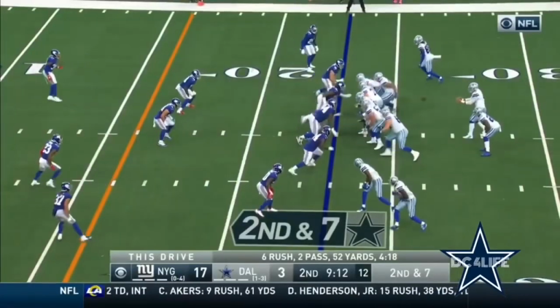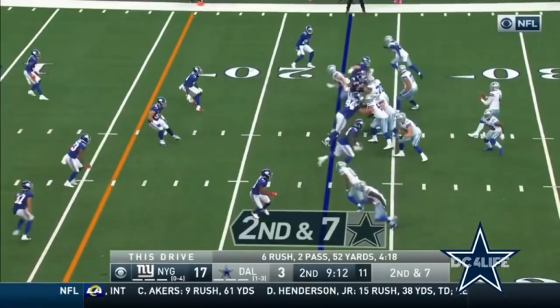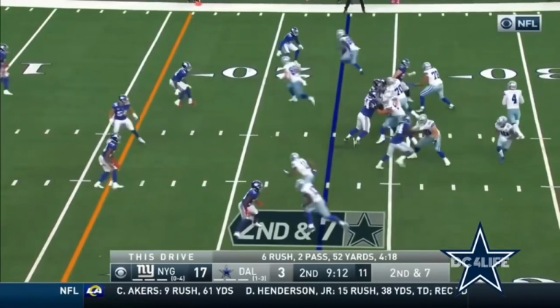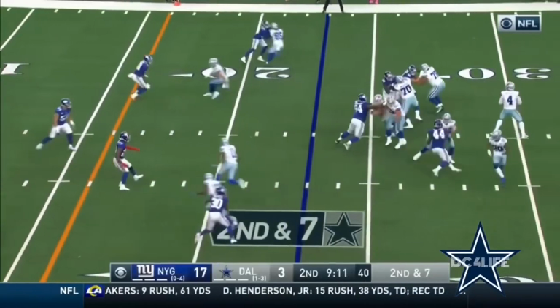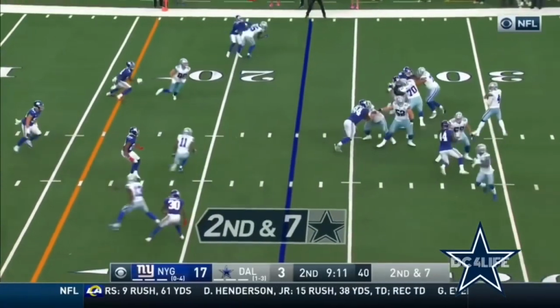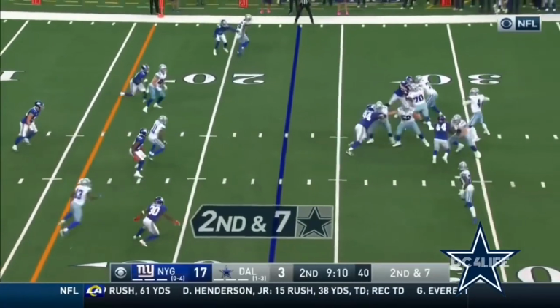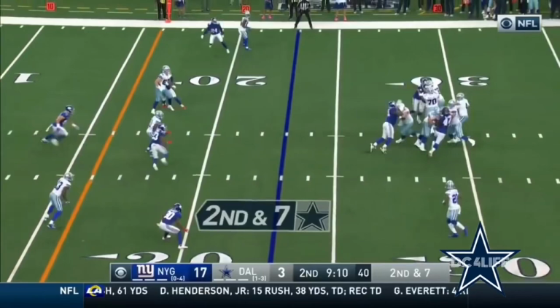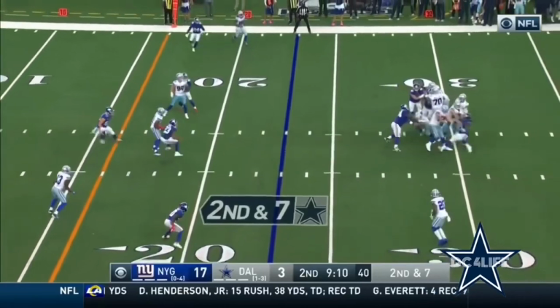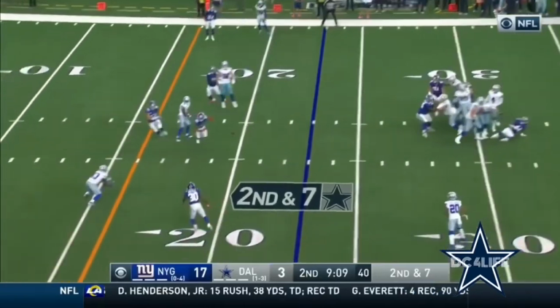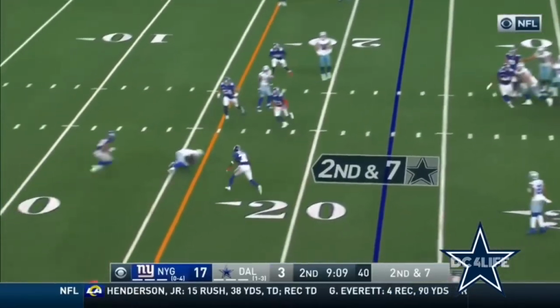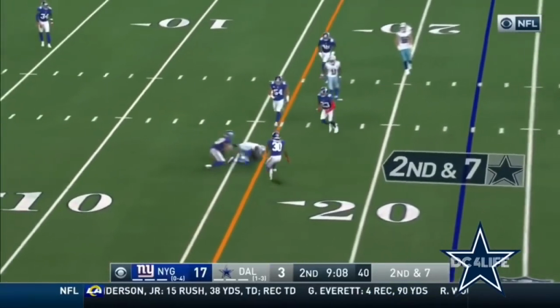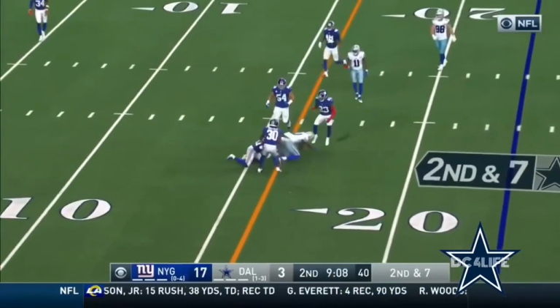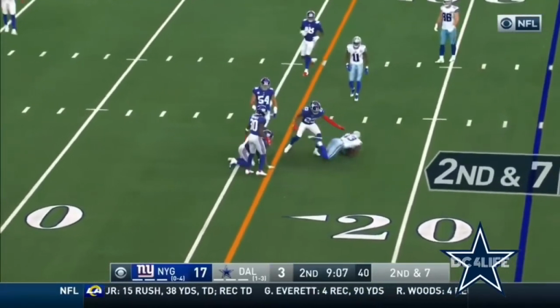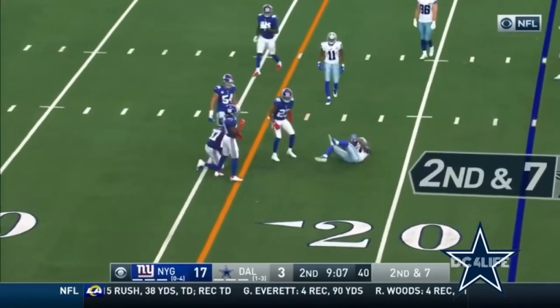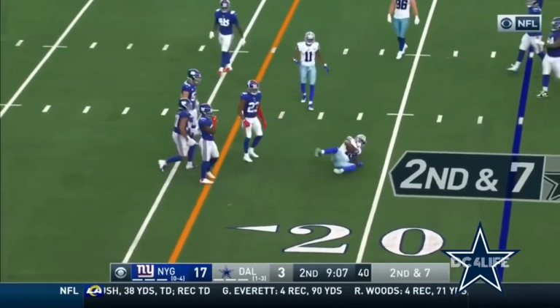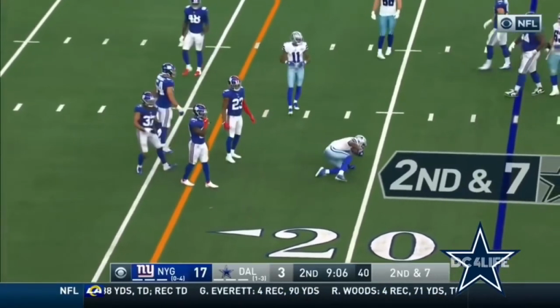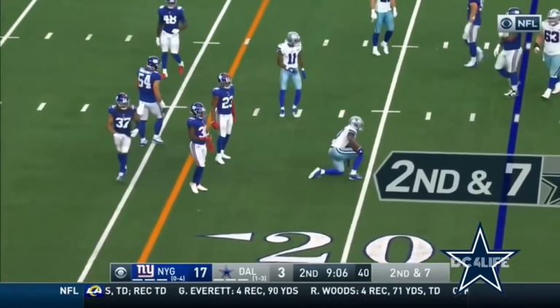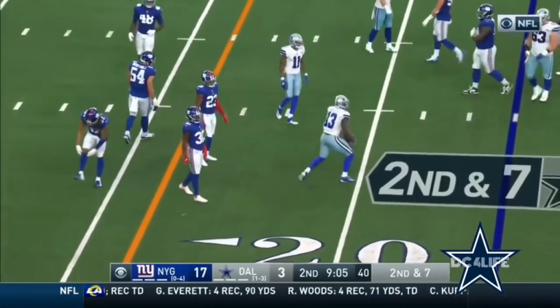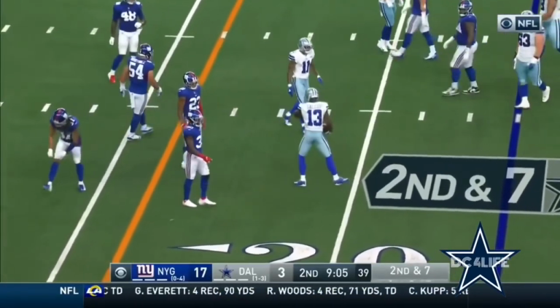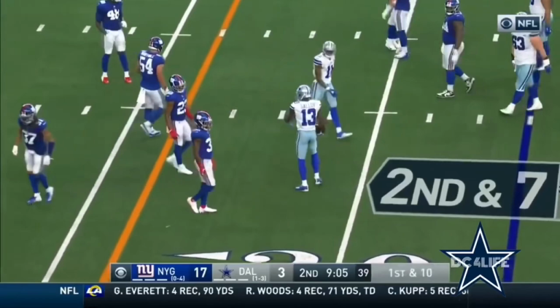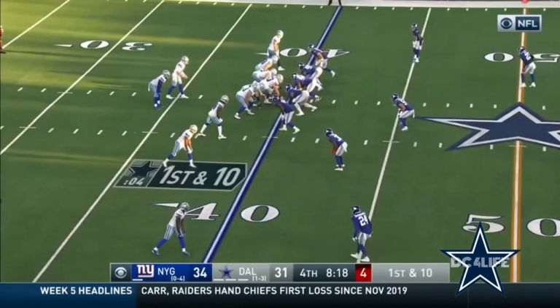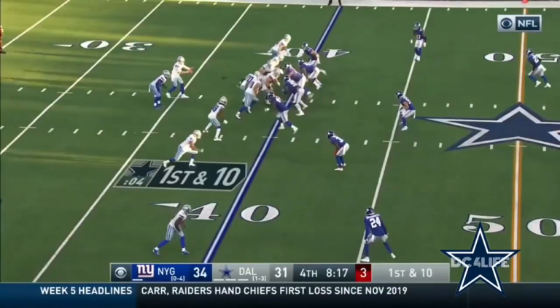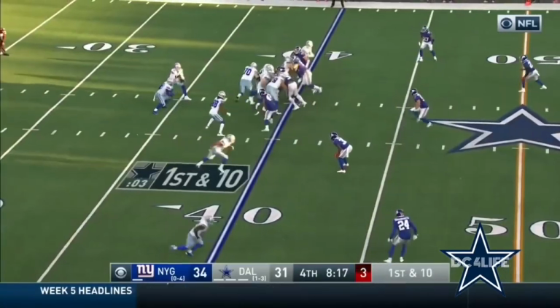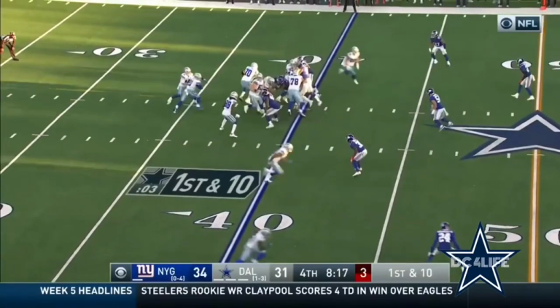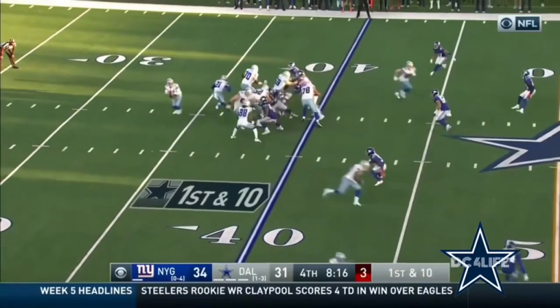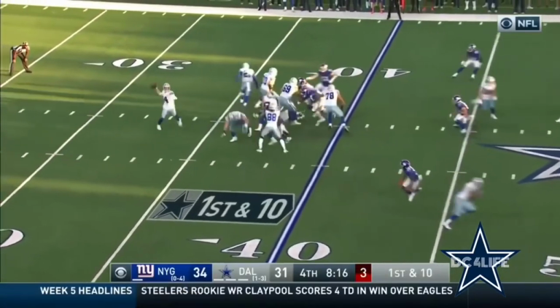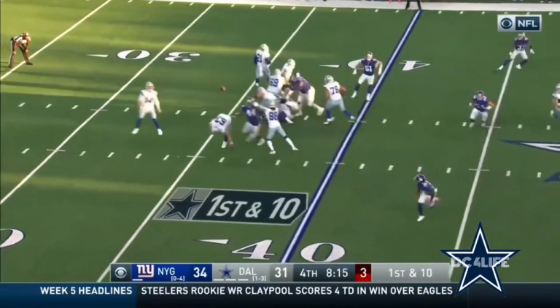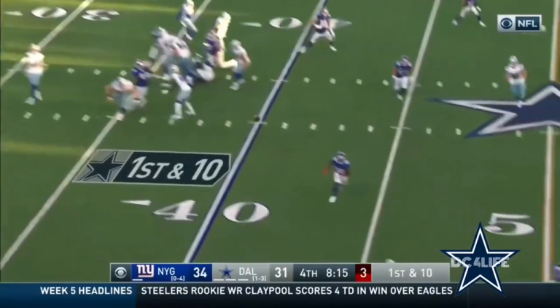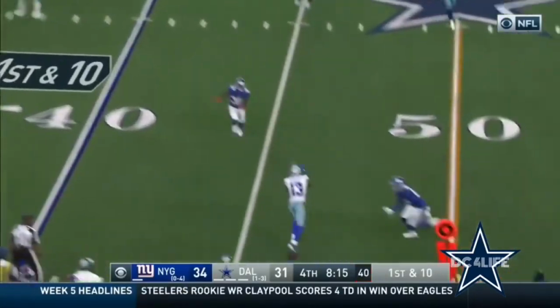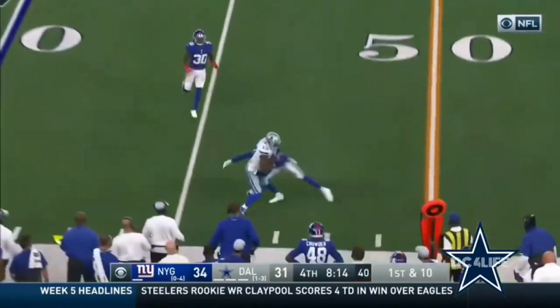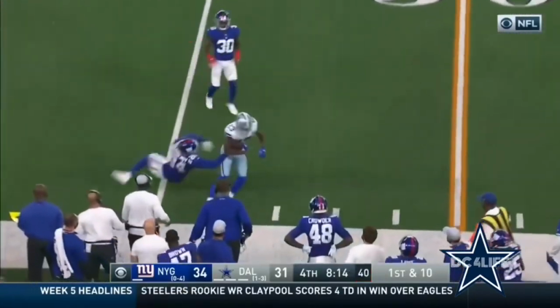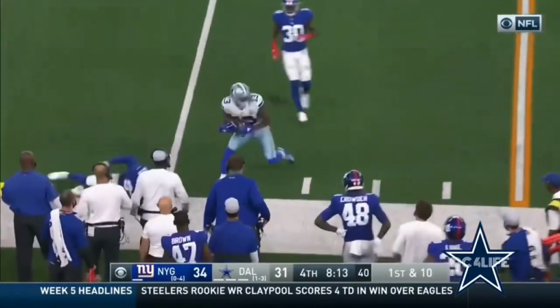They've gotten lucky a few times, they should have more. Second and seven — they have the first down back past the marker. Gallup with his... Button to Gallup.